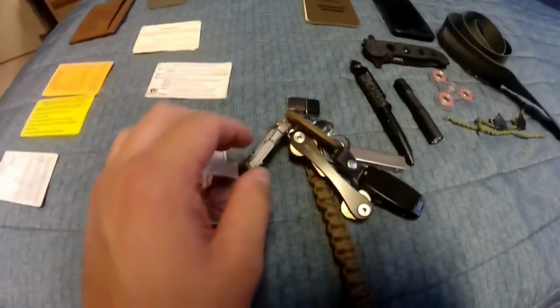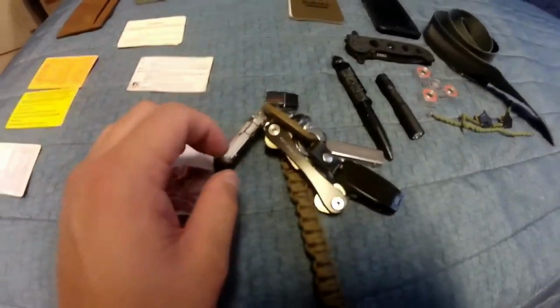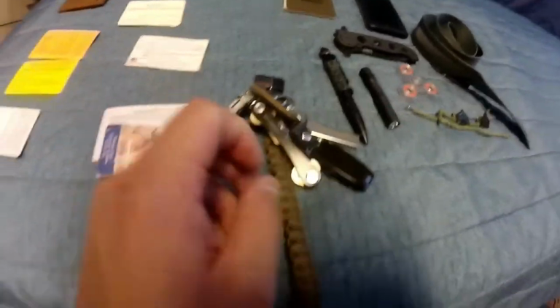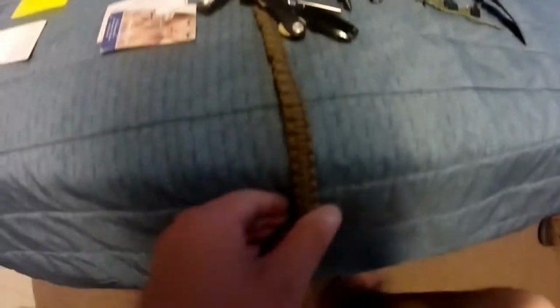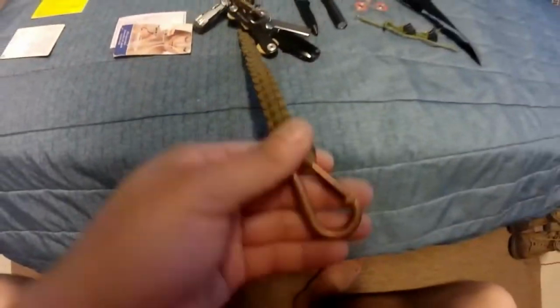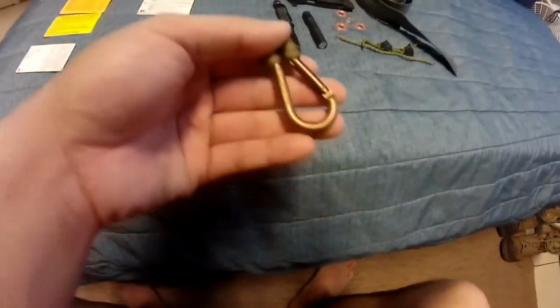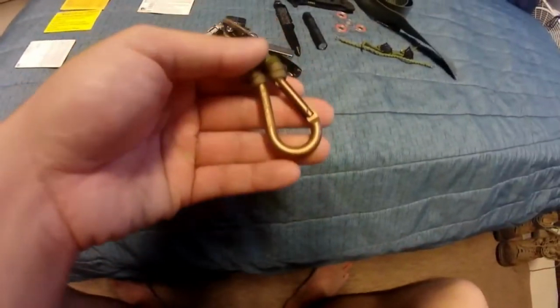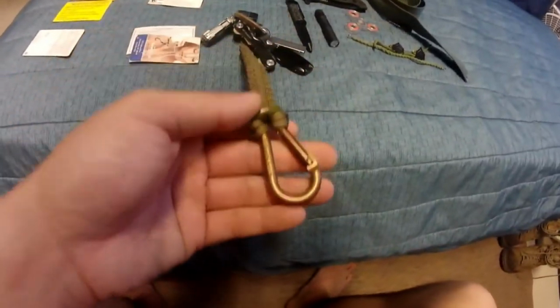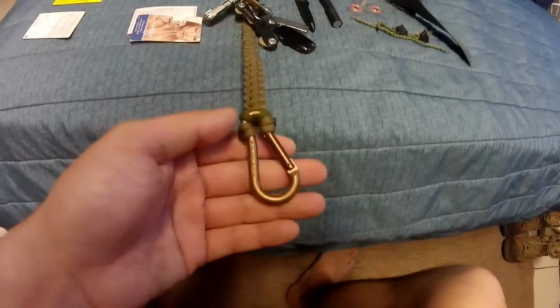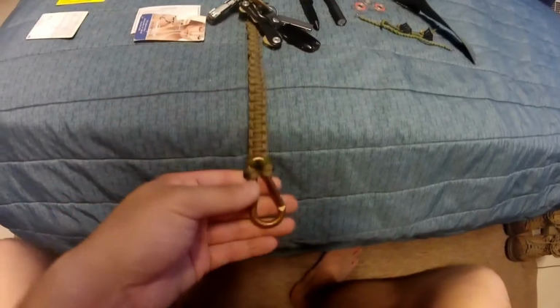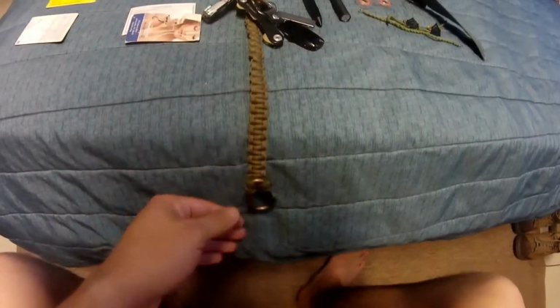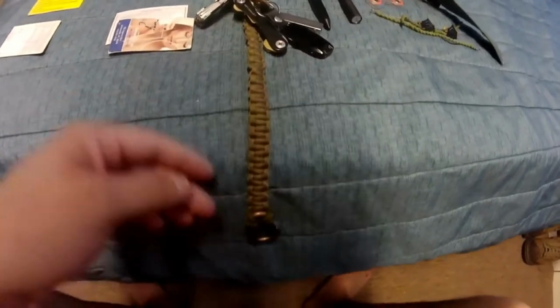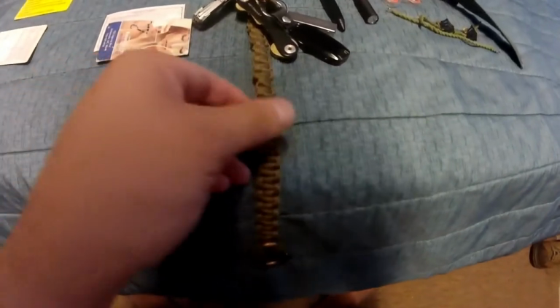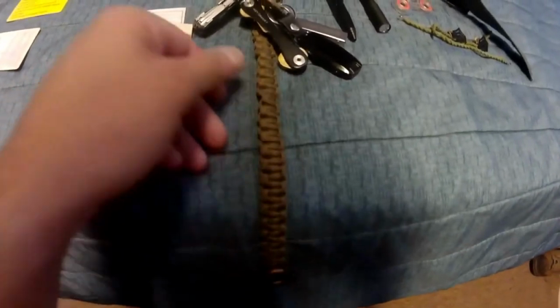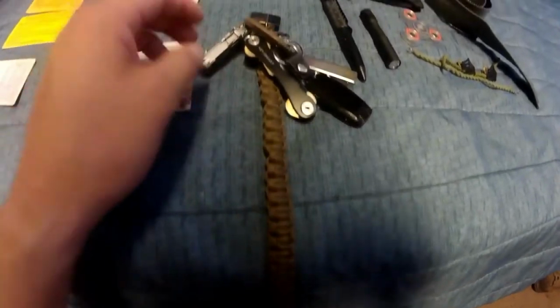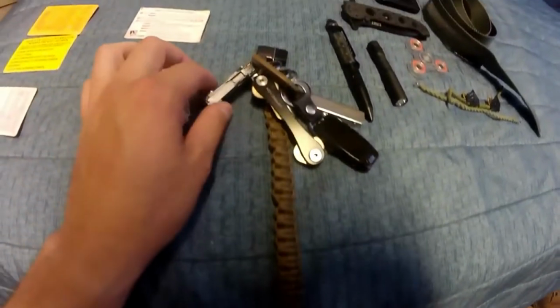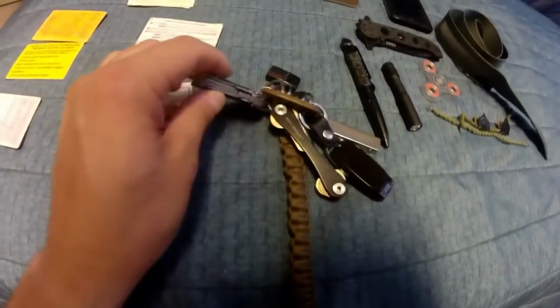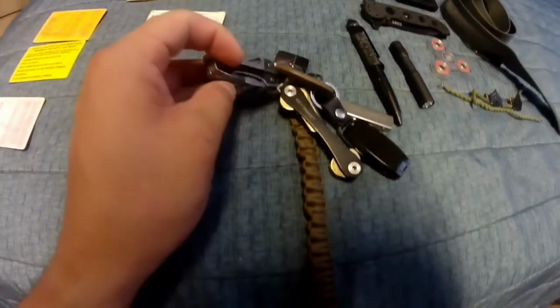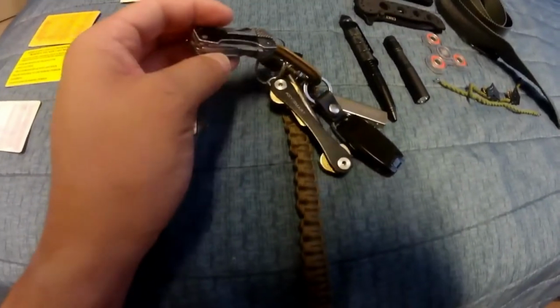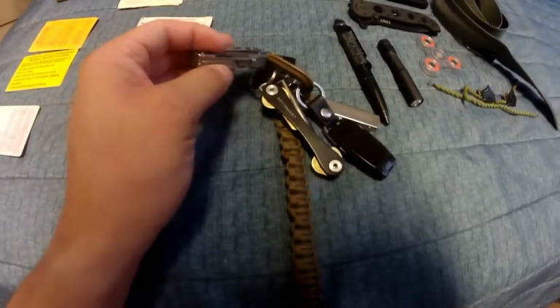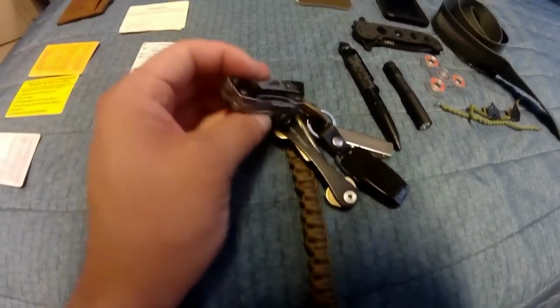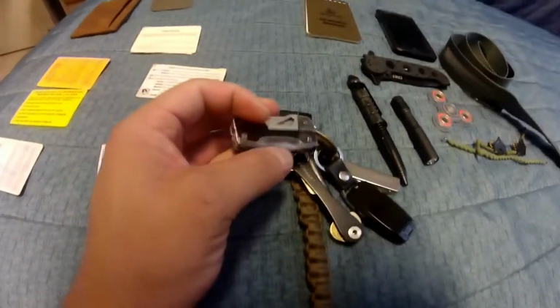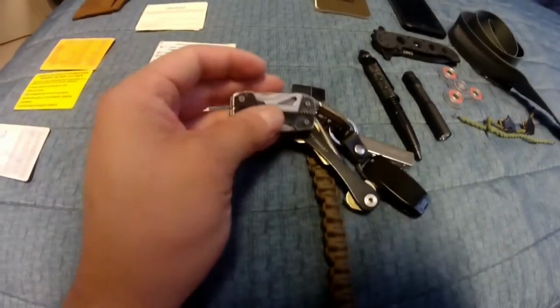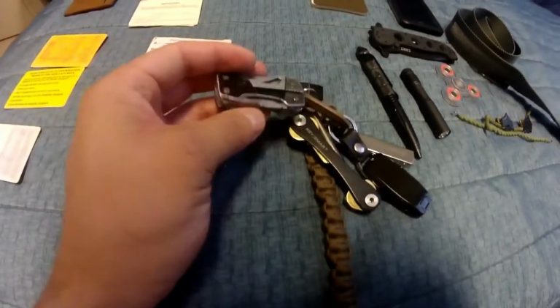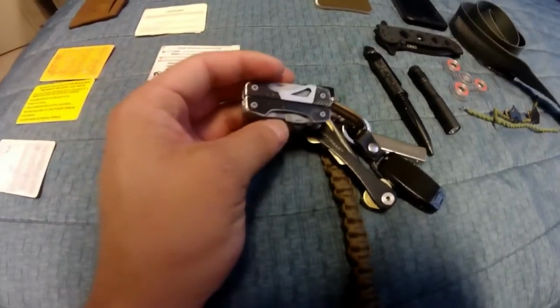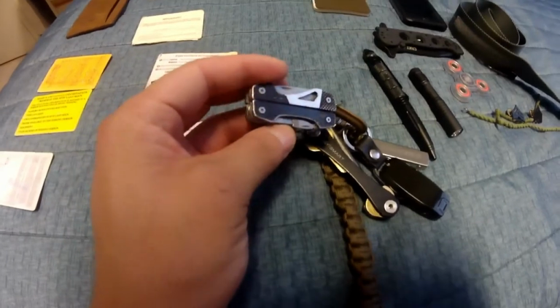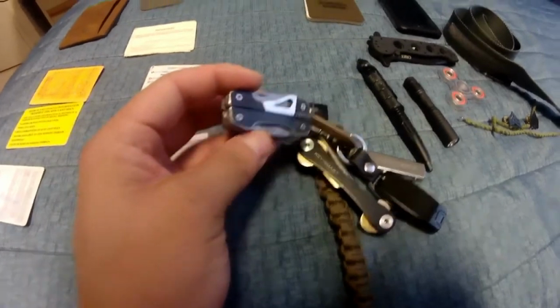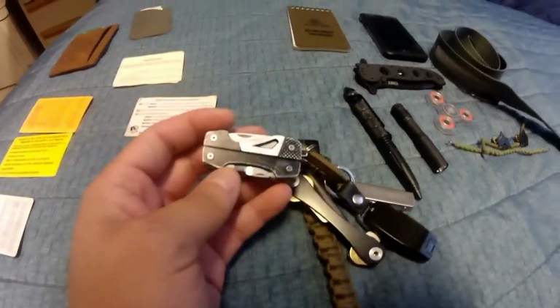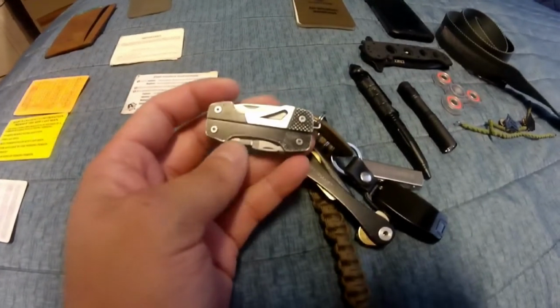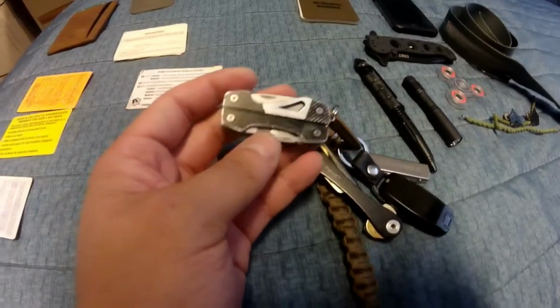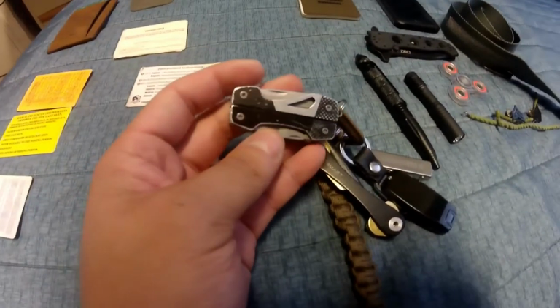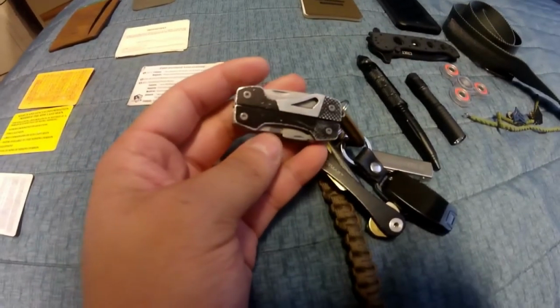On my keychain I got this easy clip on and off that I put on my belt loop, 550 cord, and working our way down the keychain I got my Gerber vise, an awesome little mini multi-tool.